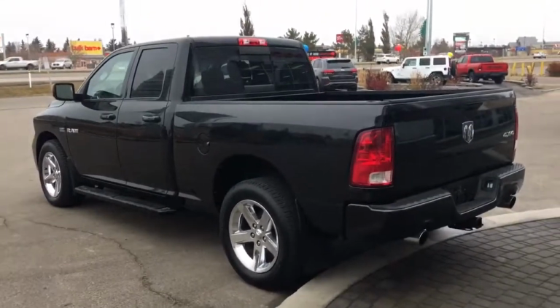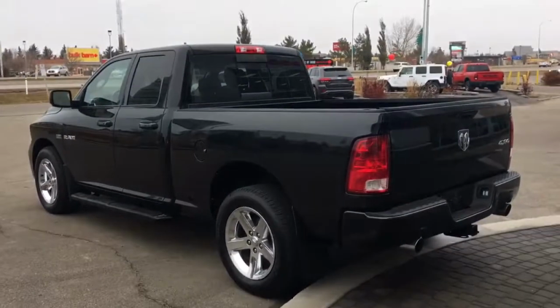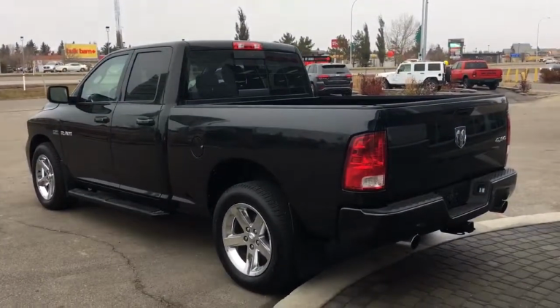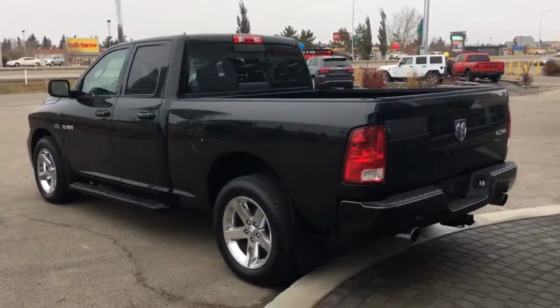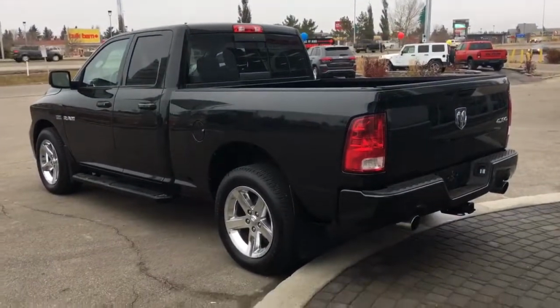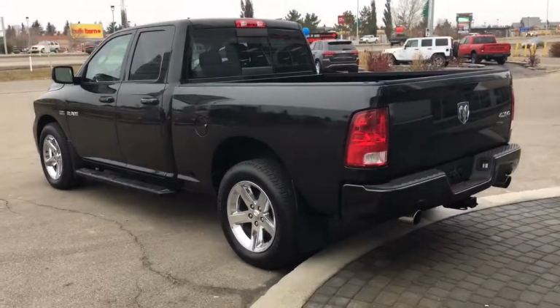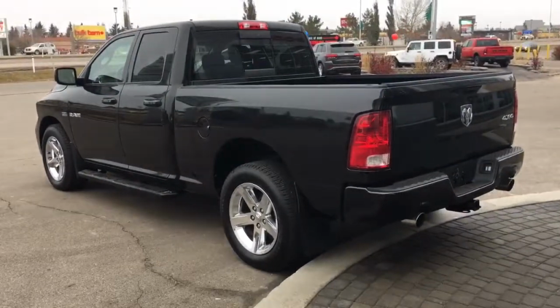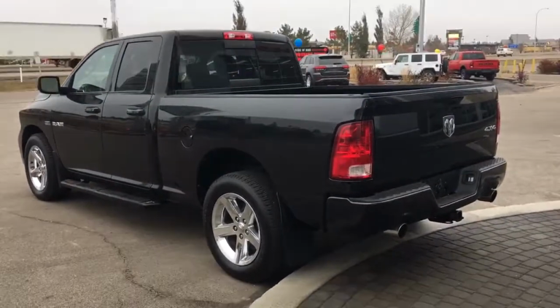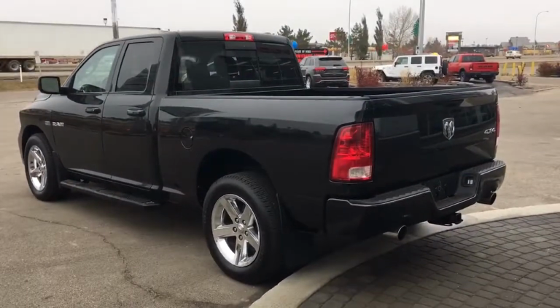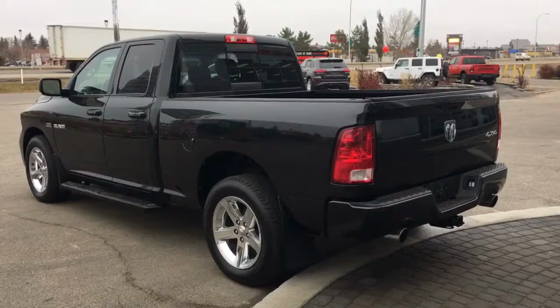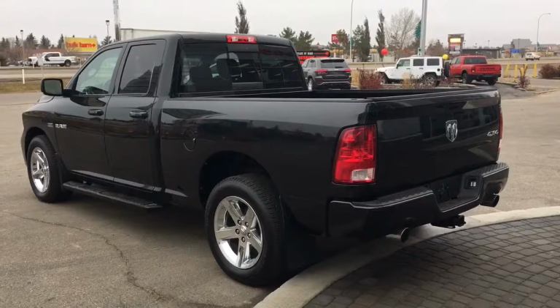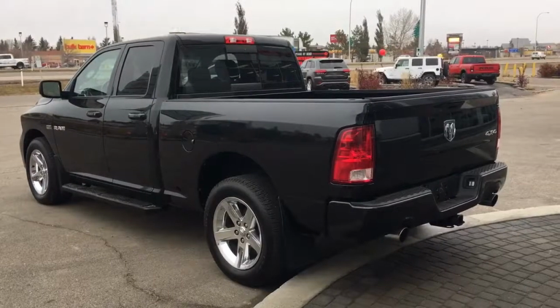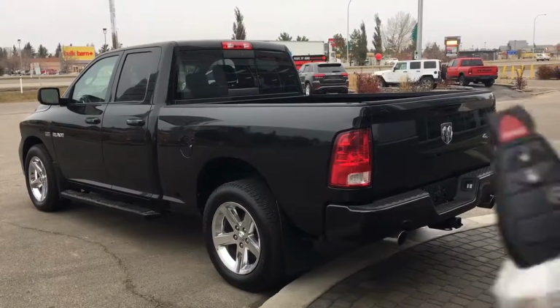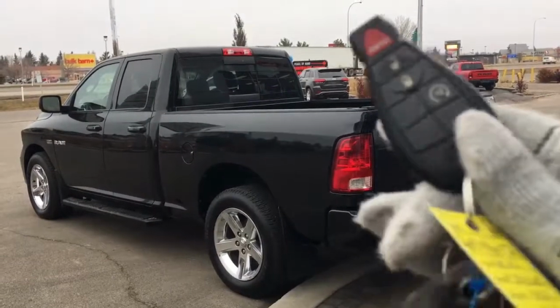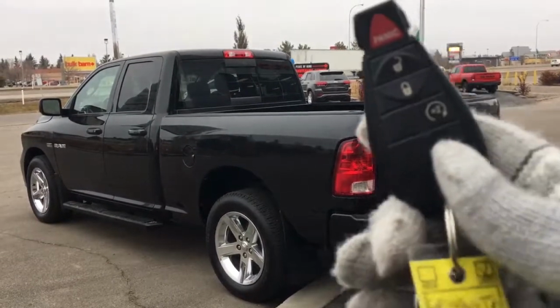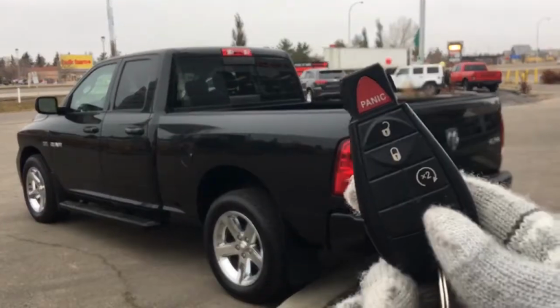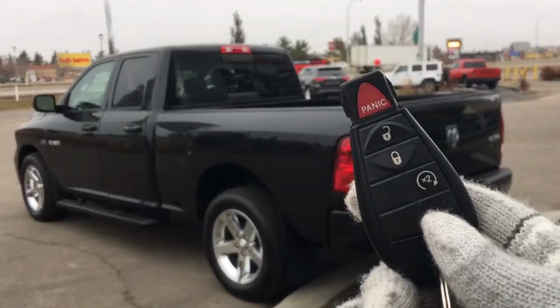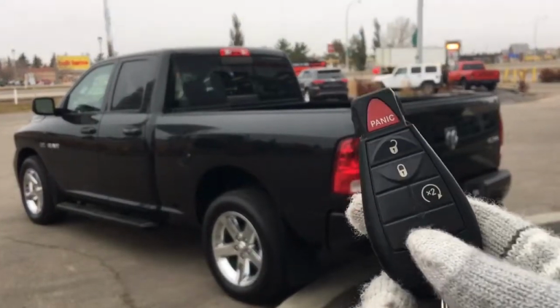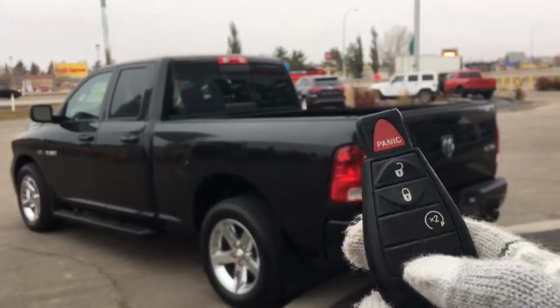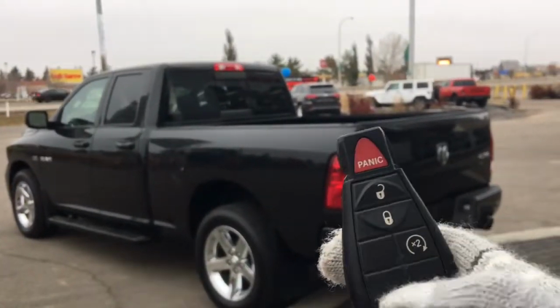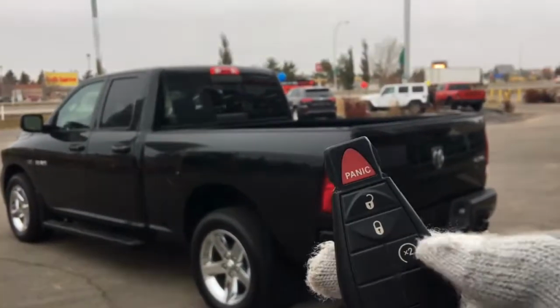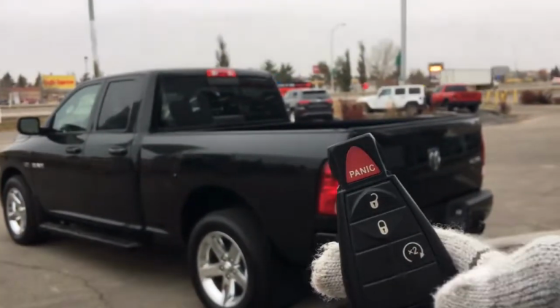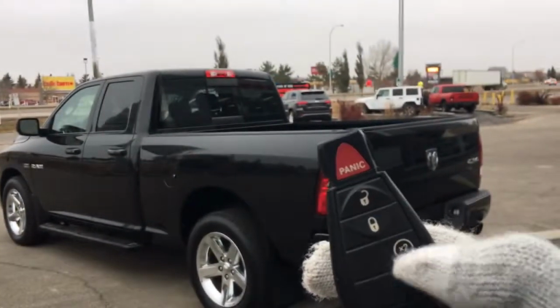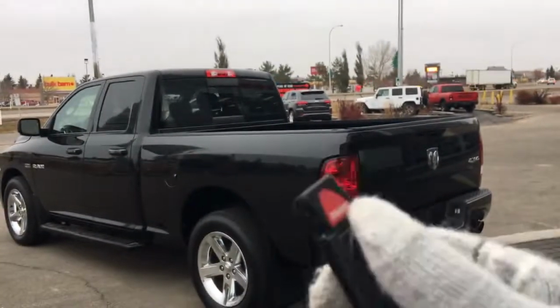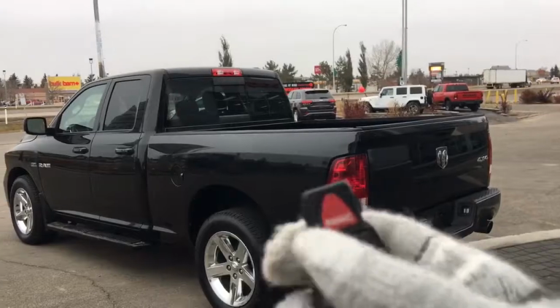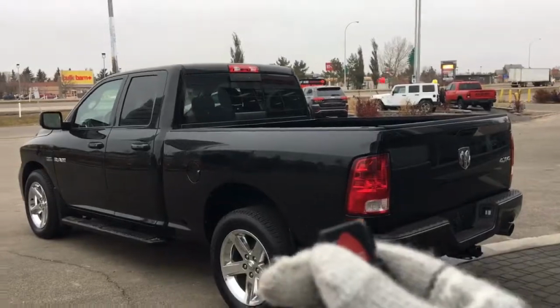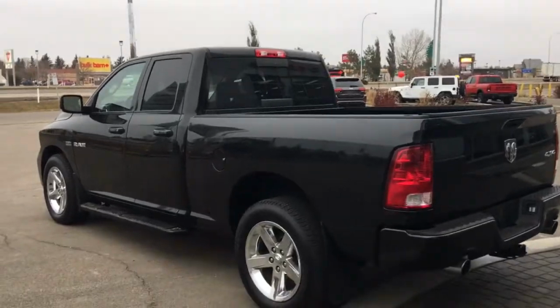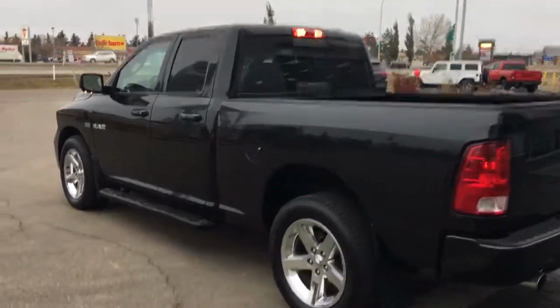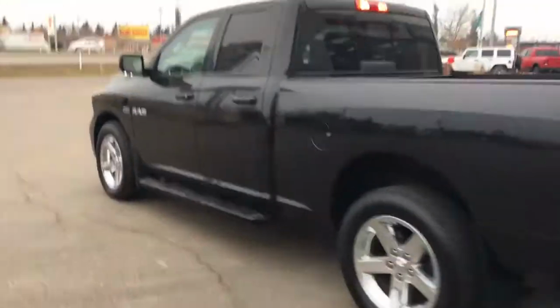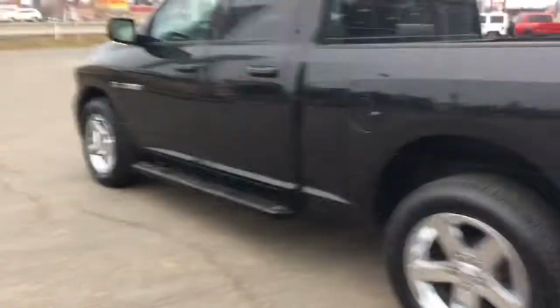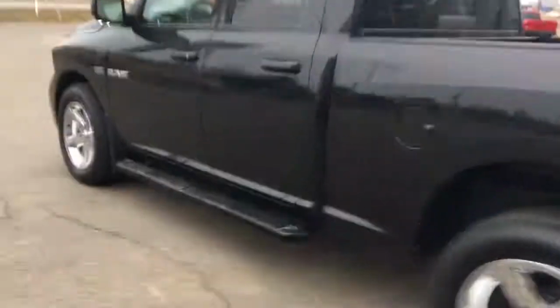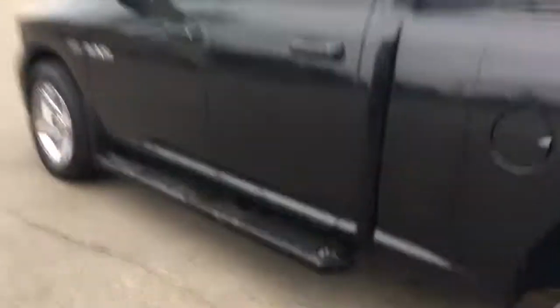Let me go grab the keys and show you the inside. With this beautiful truck you get the factory key fob — it has a panic button, unlock, and command start right there on the fob.